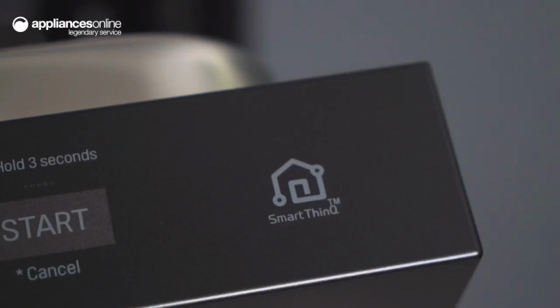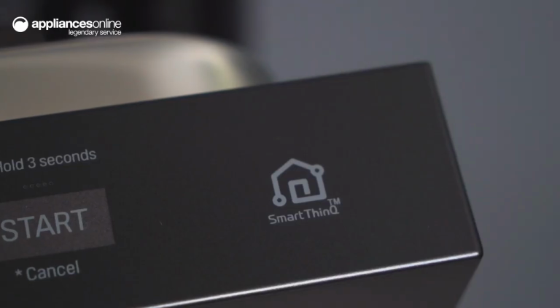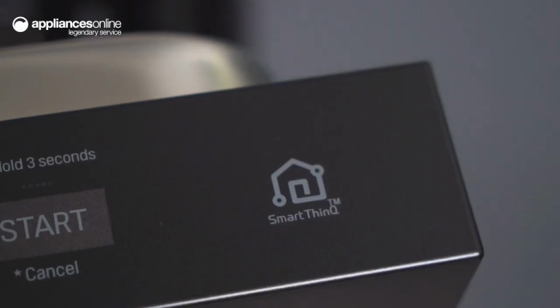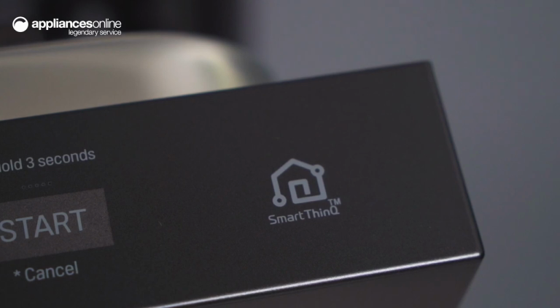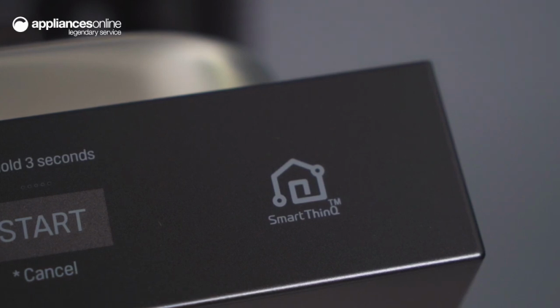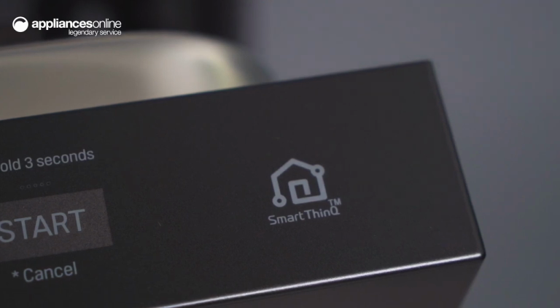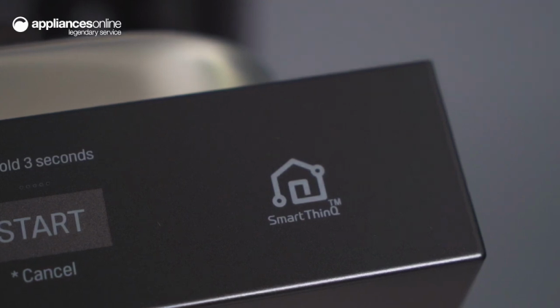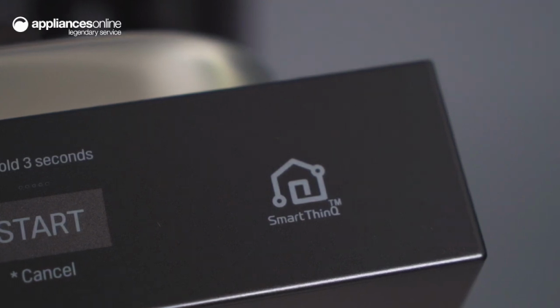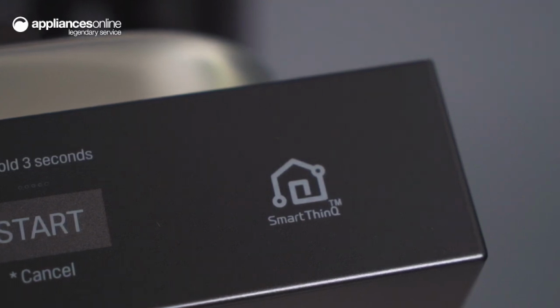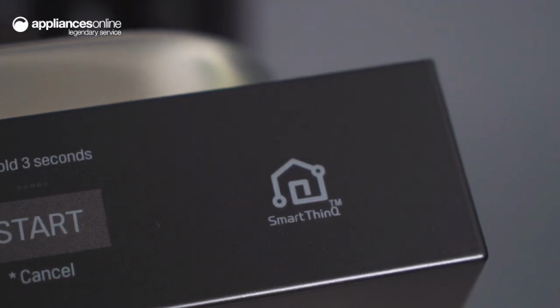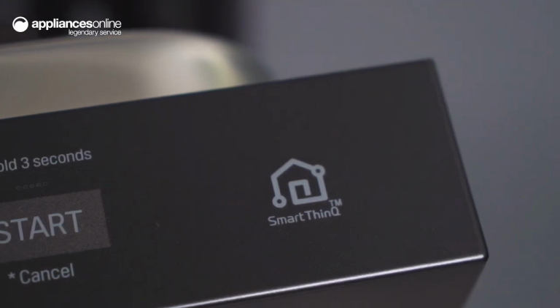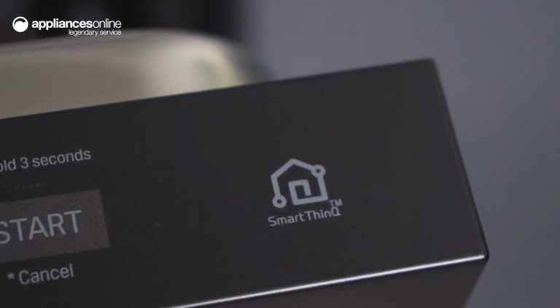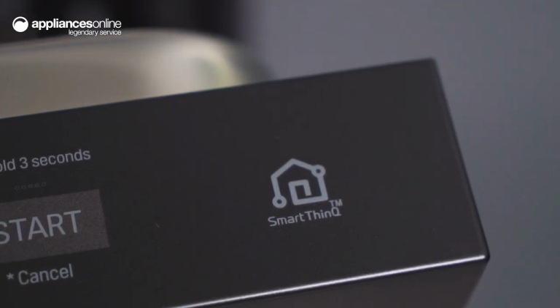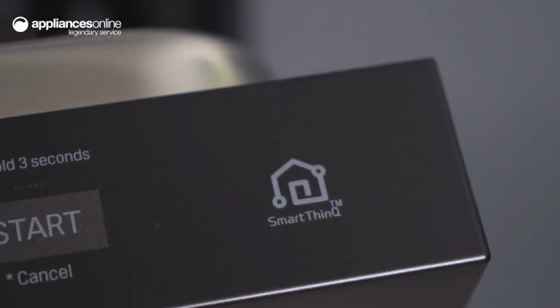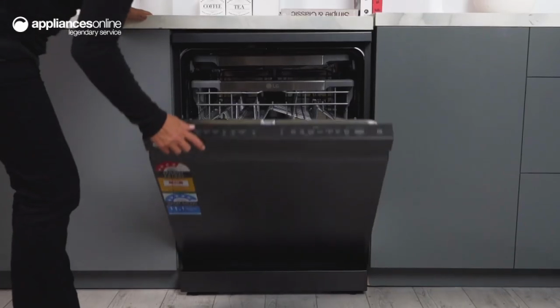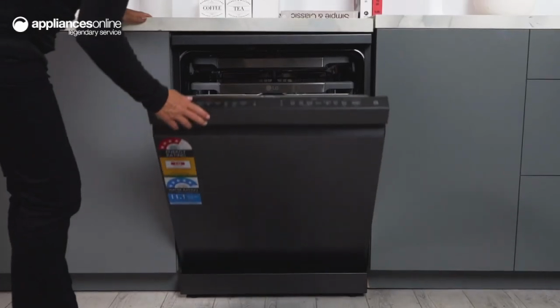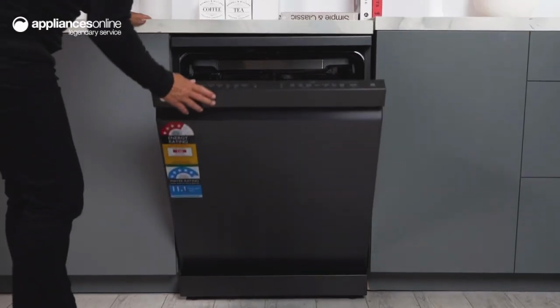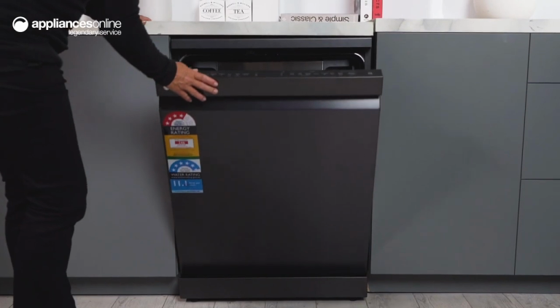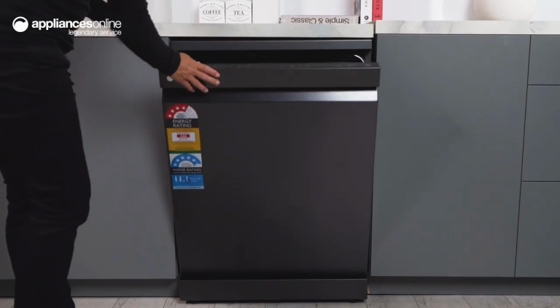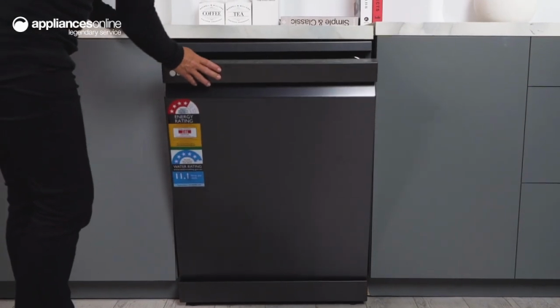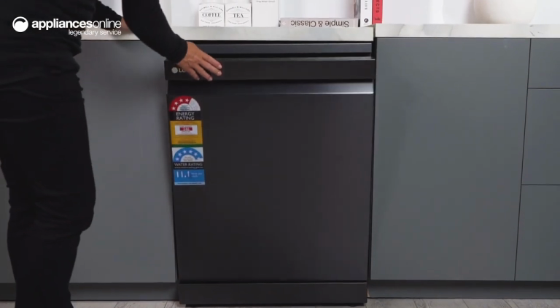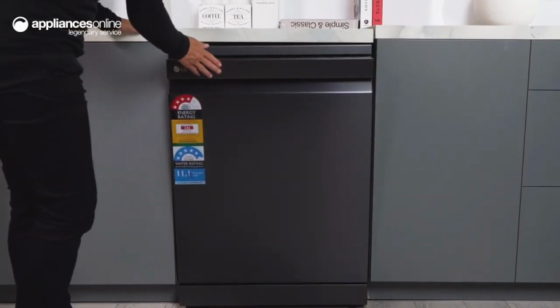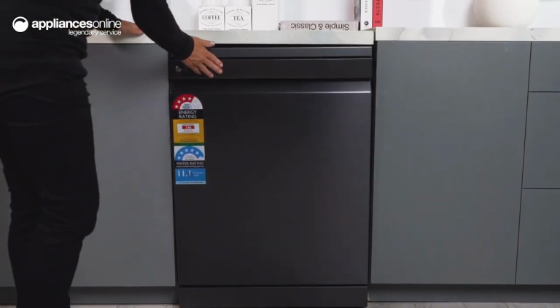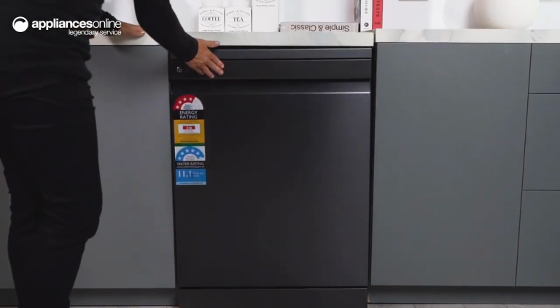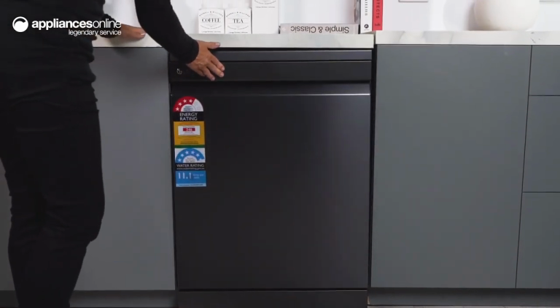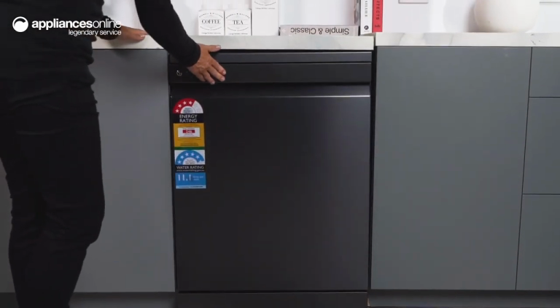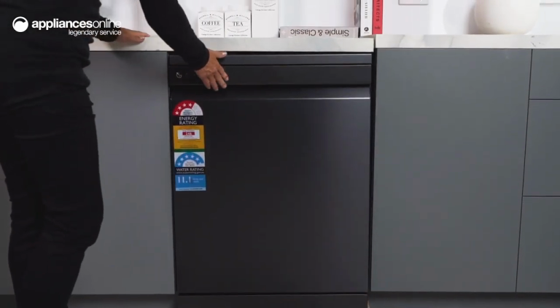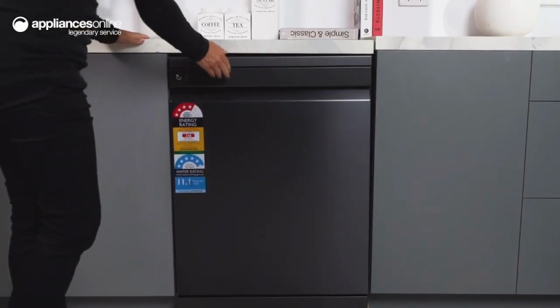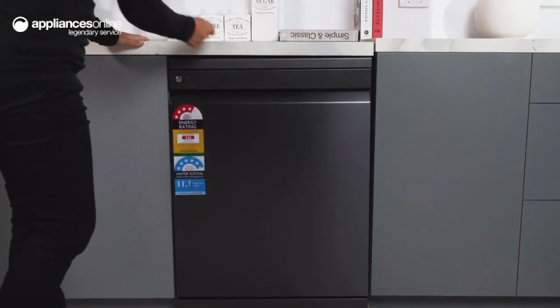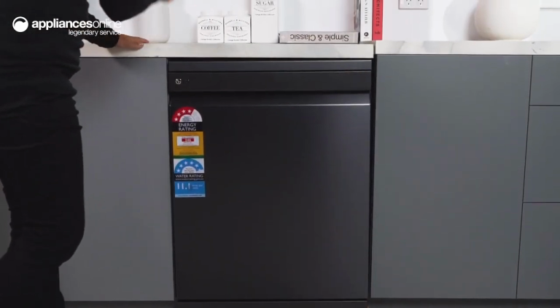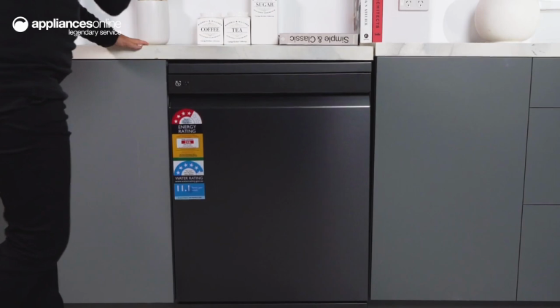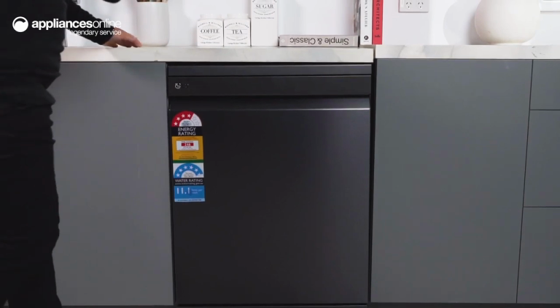And with ThinQ technology, you can download new wash cycles, diagnose problems and even get notifications on your smartphone, allowing you to stay connected to your dishwasher even when you're not in the kitchen.